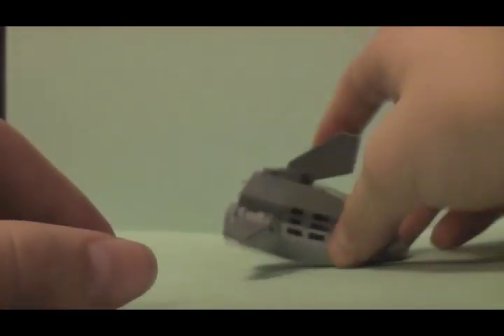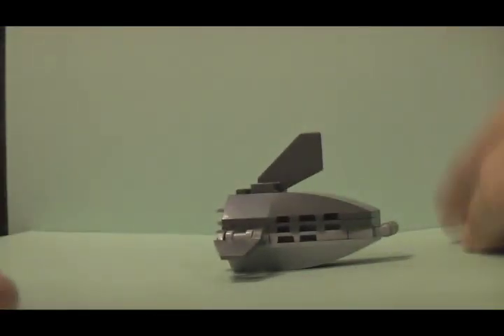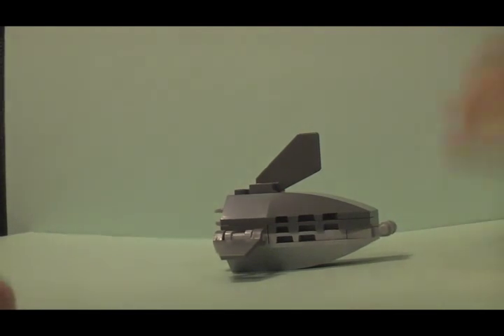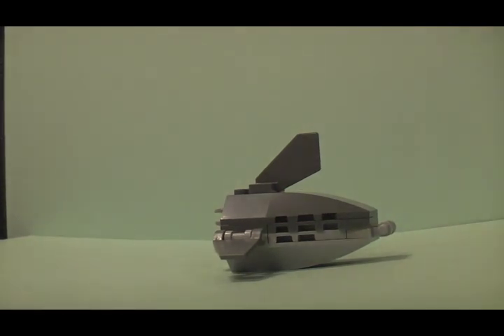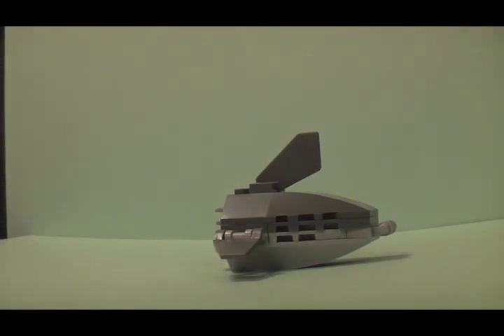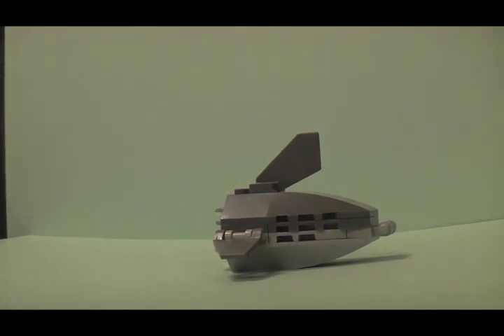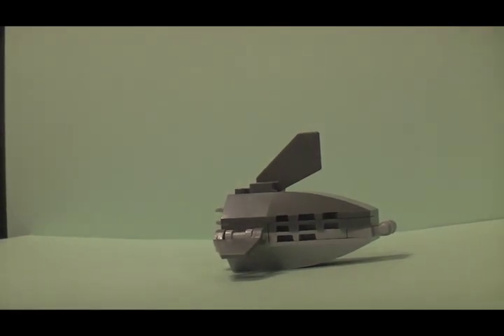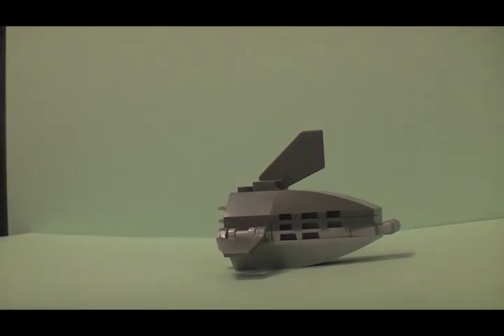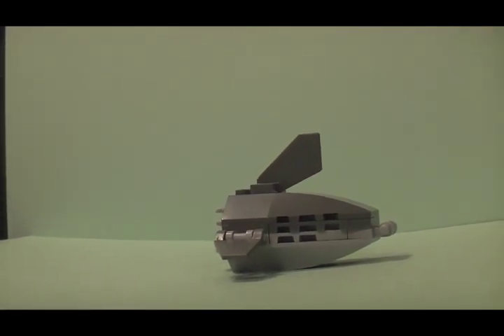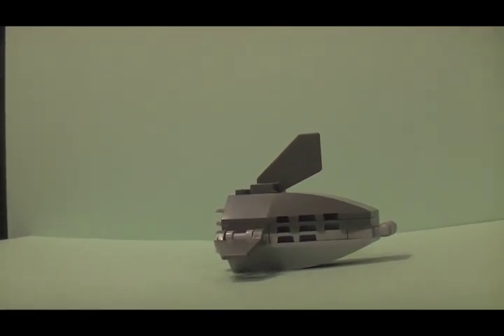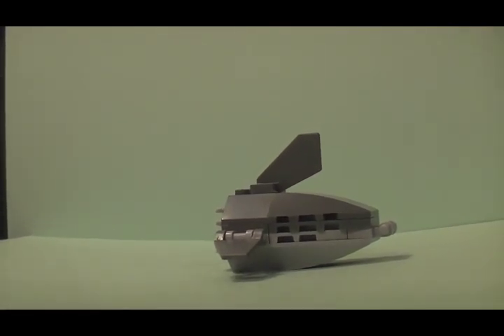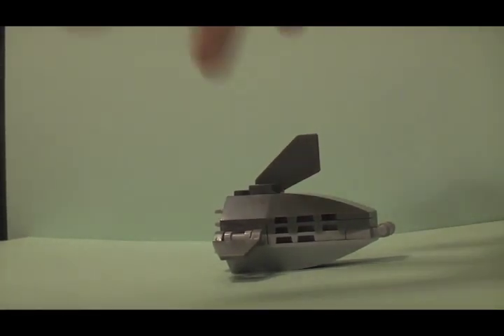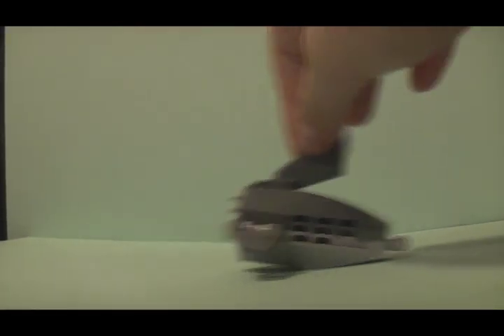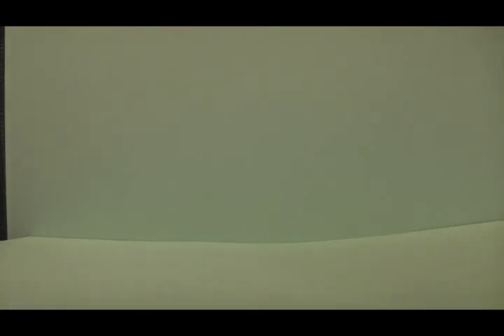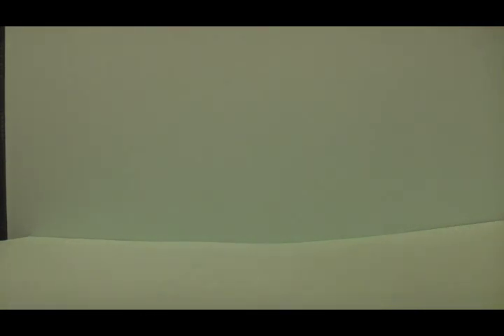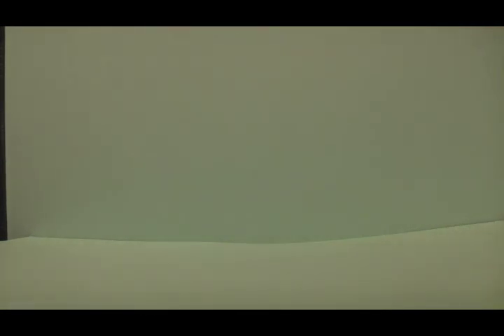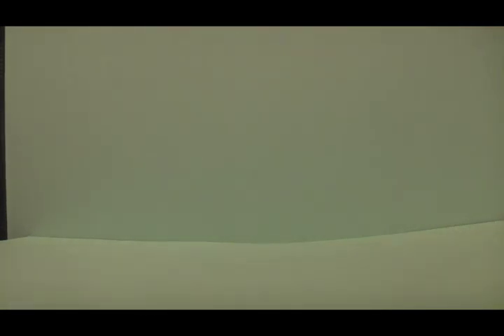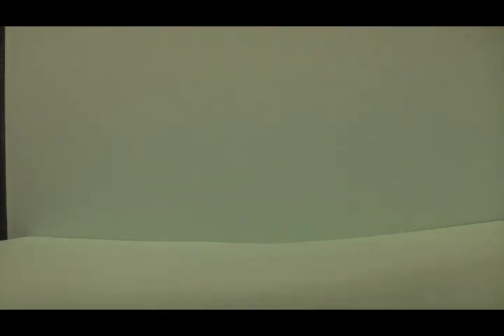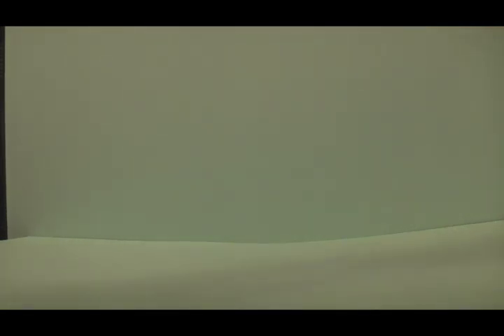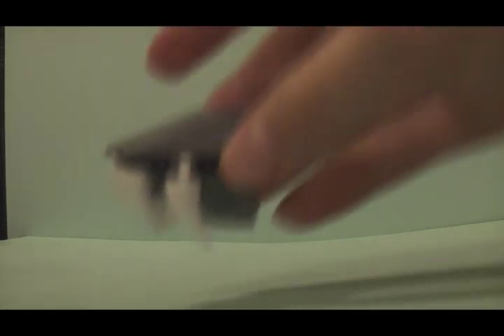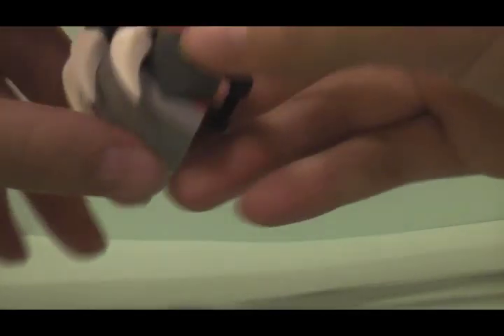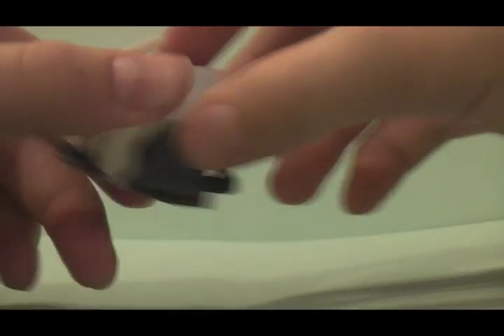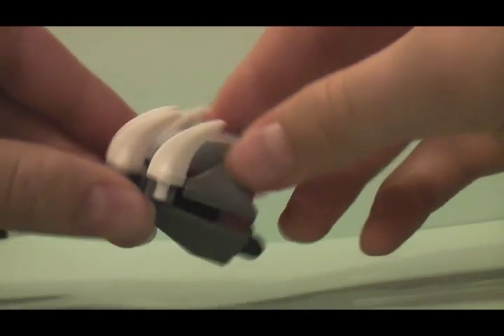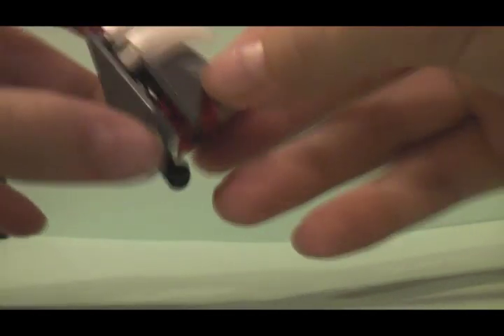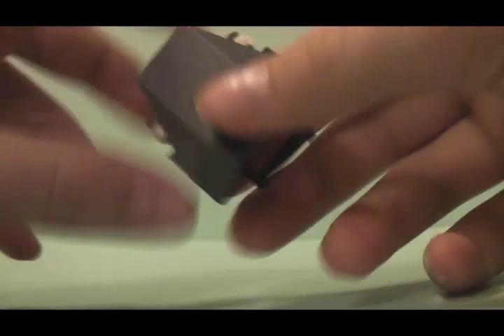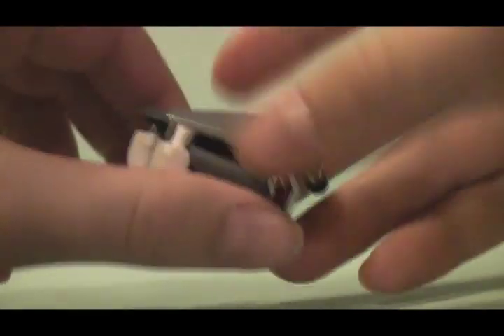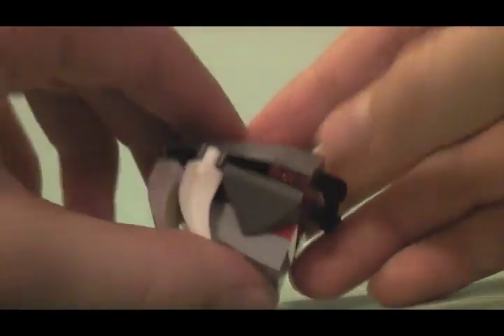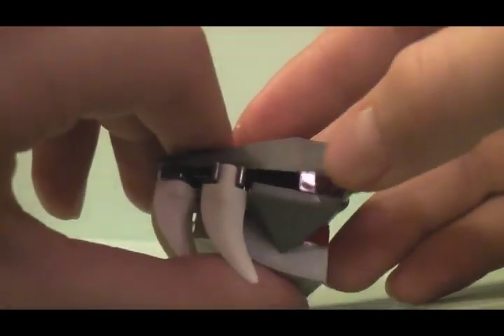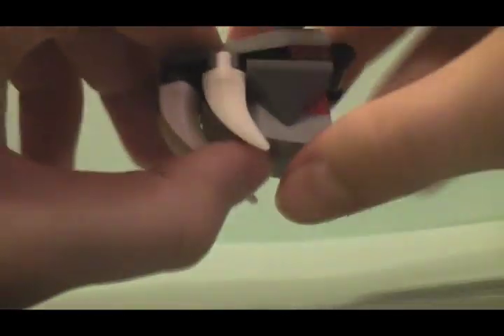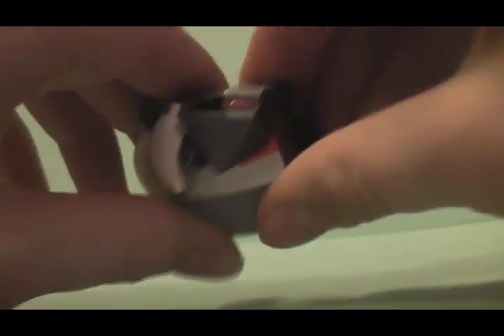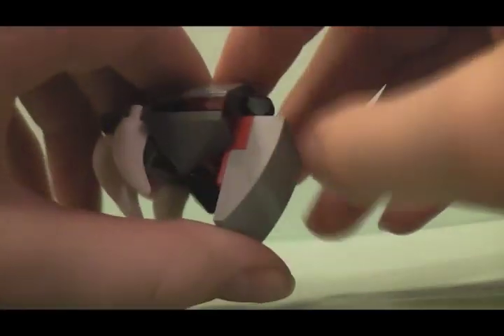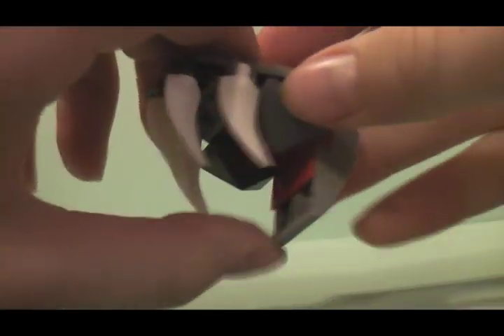There you go — you finished the body. Moving on now to the head. What we are going to be building here is just the eye, the teeth, and the mouth.